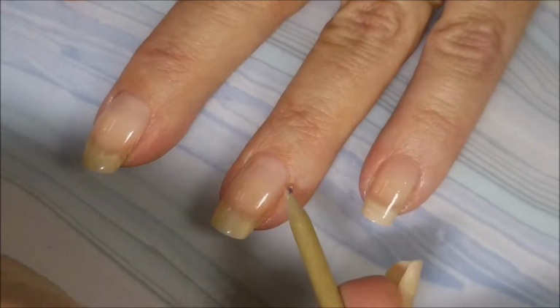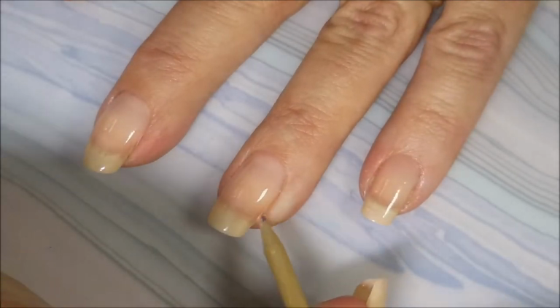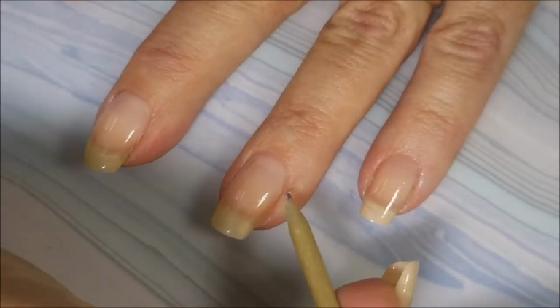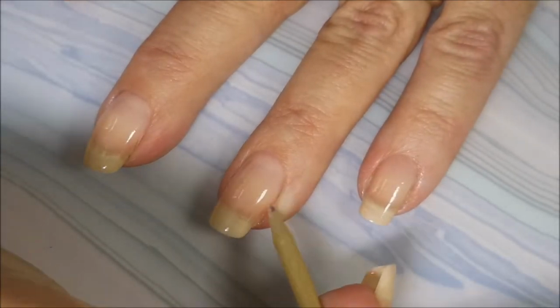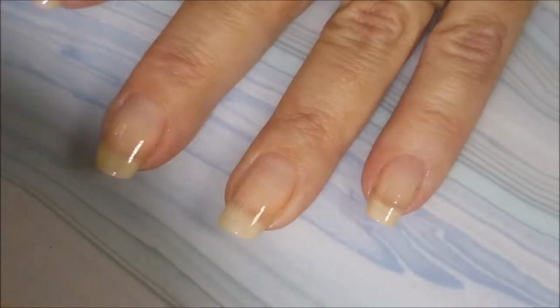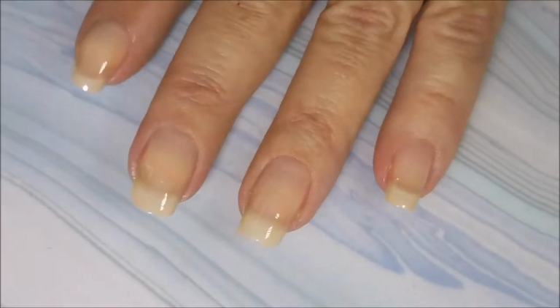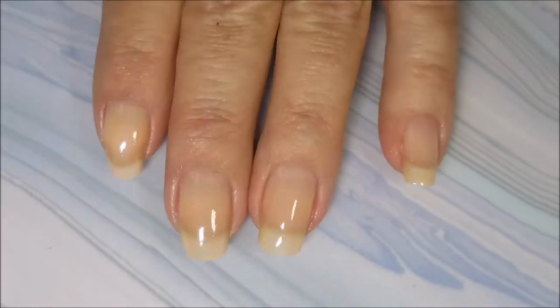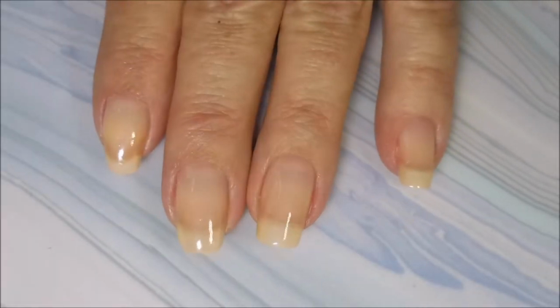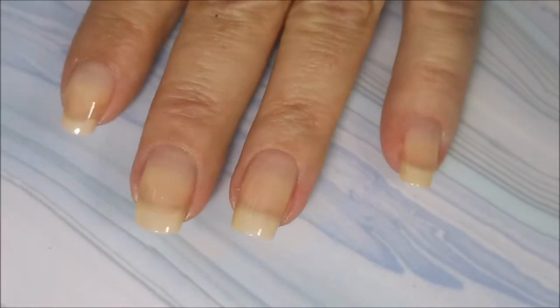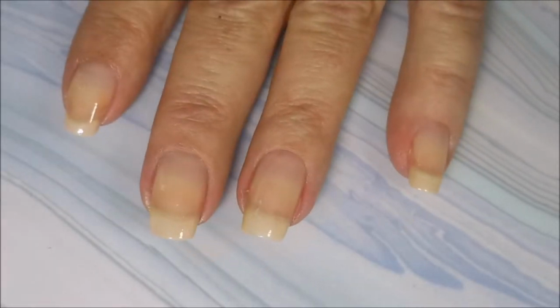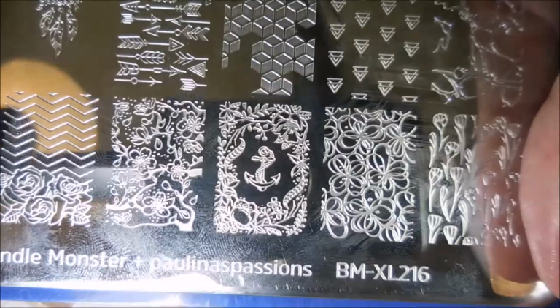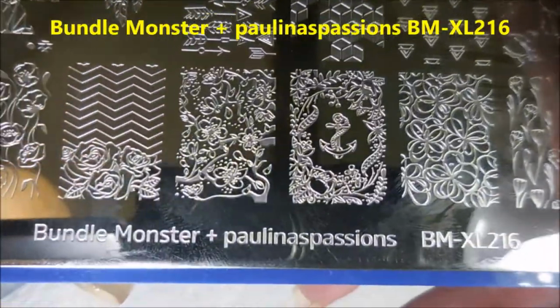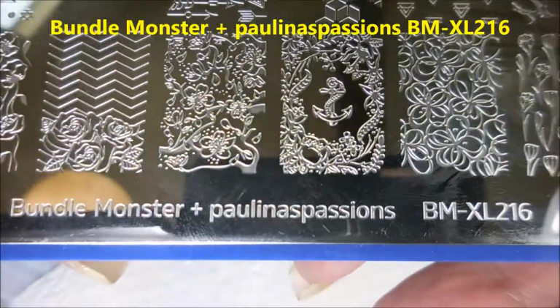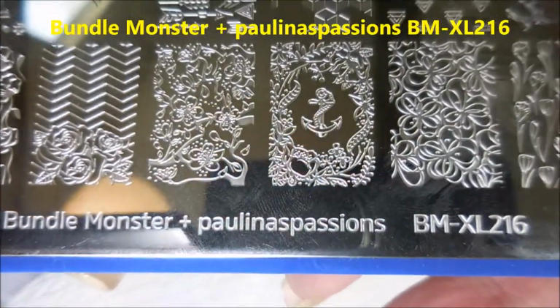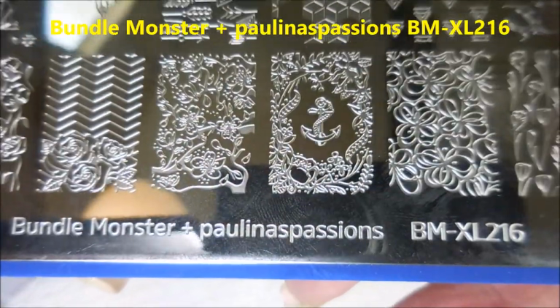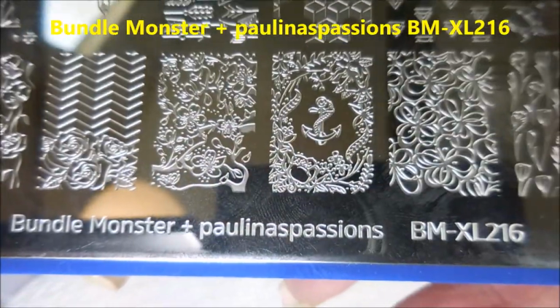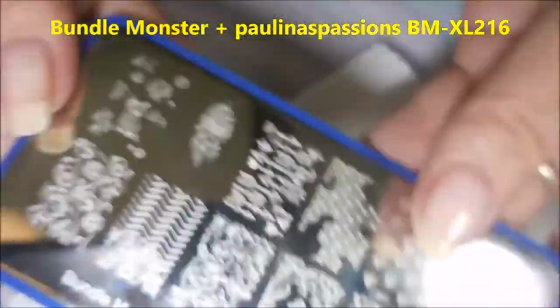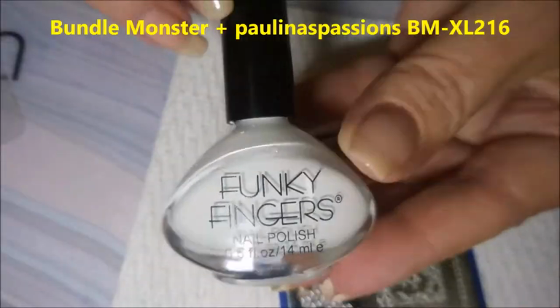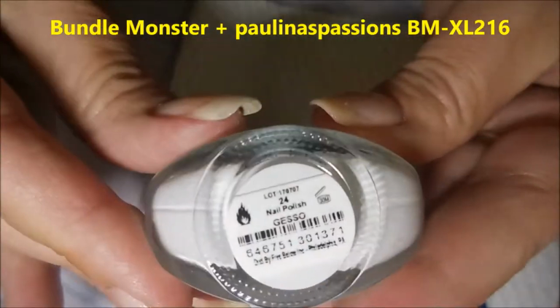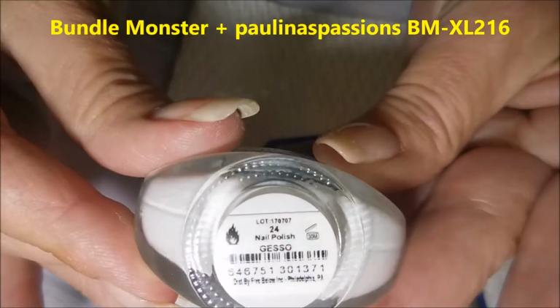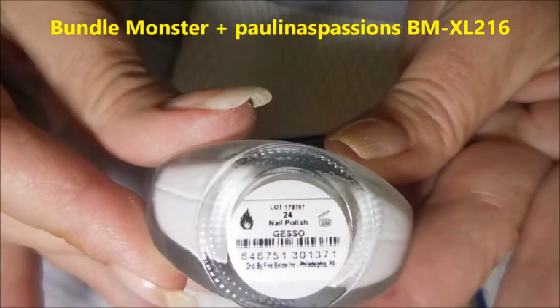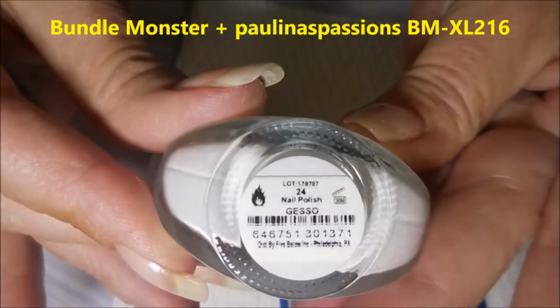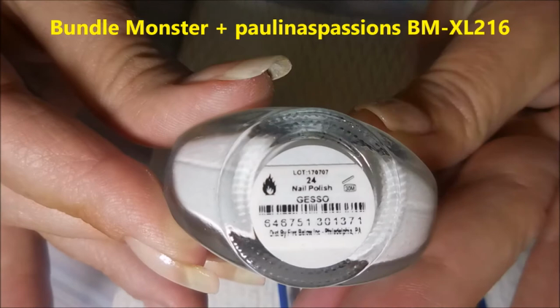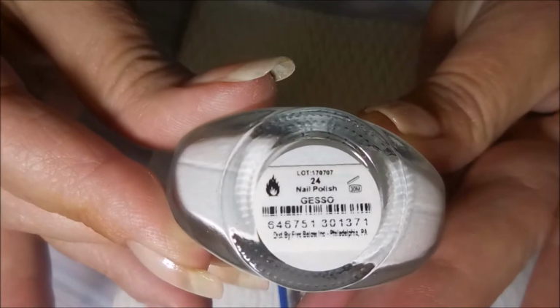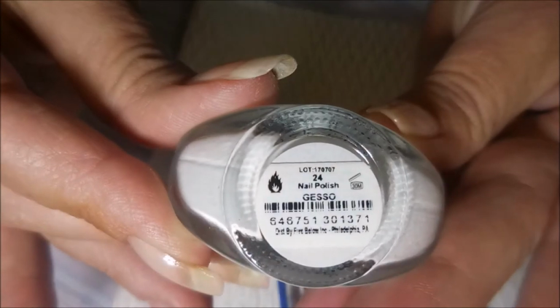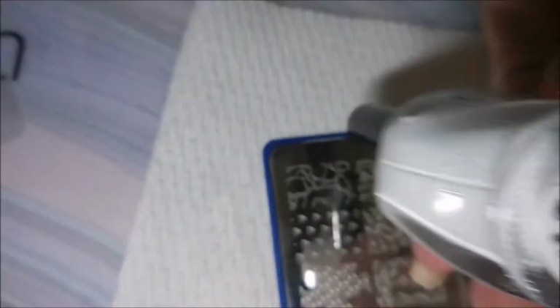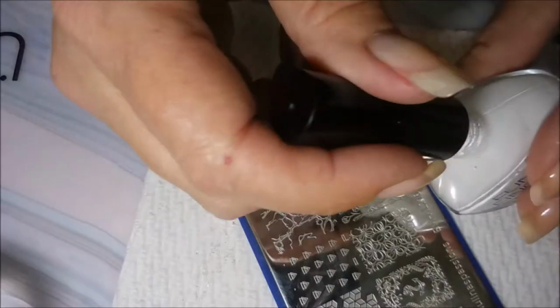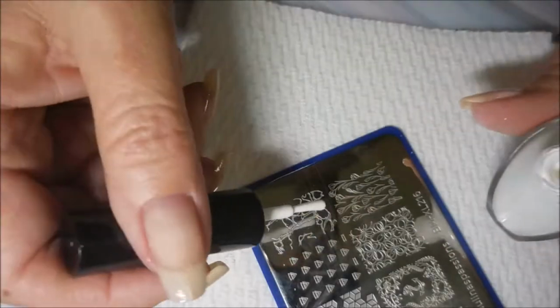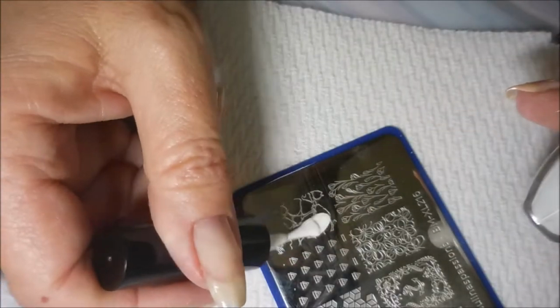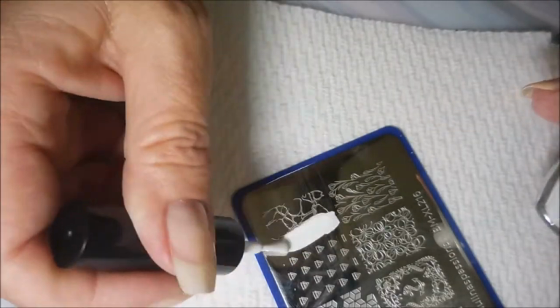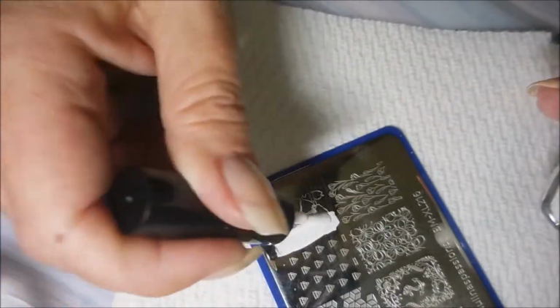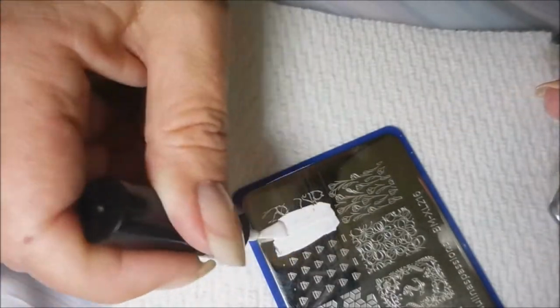You've got to build it up. So I'm going to do a coat of that and let it dry, and then I'll be using this Bundle Monster Paulina's Passions plate and Jesso Funky Fingers for my stamping polish.